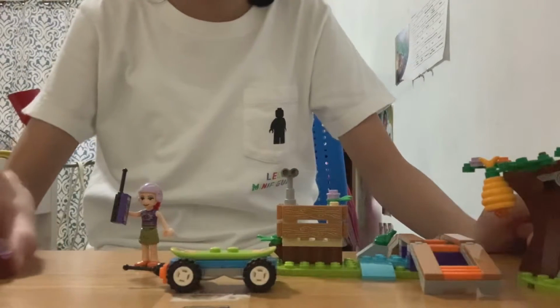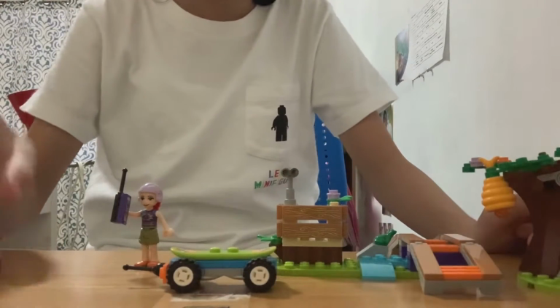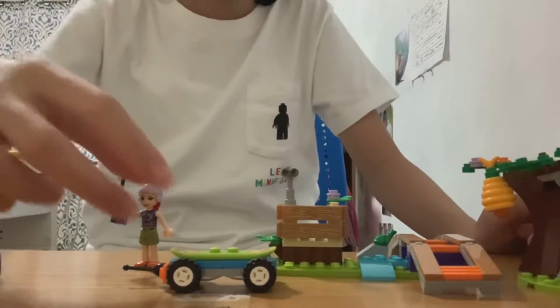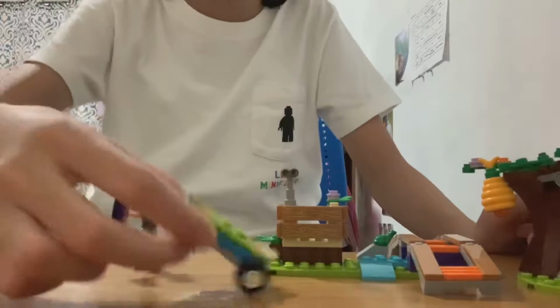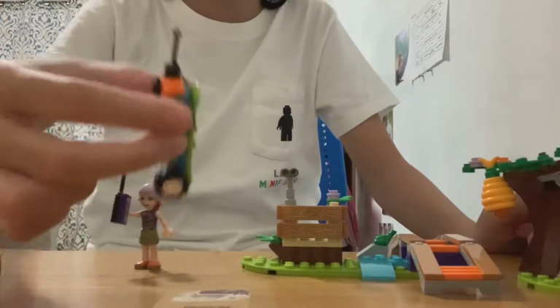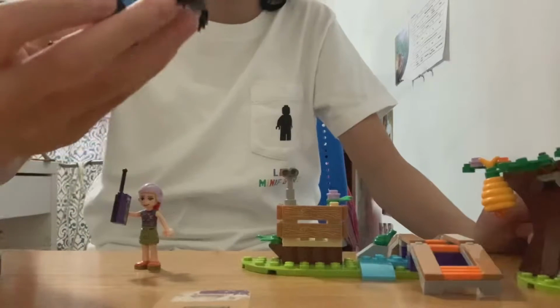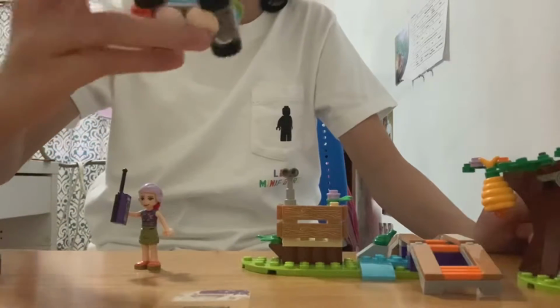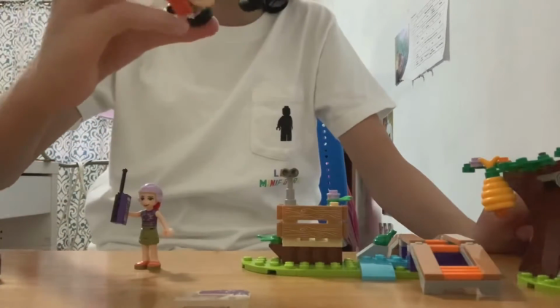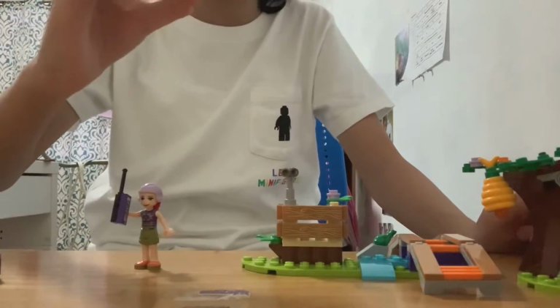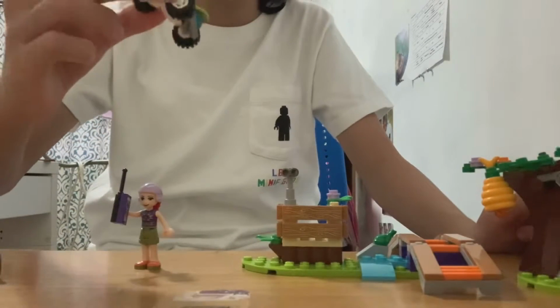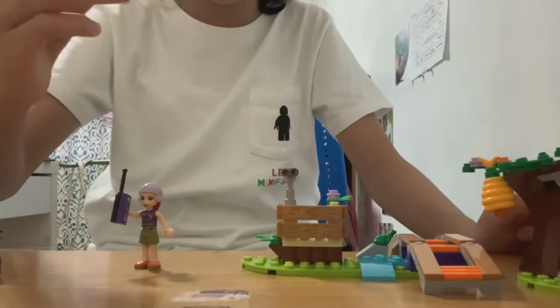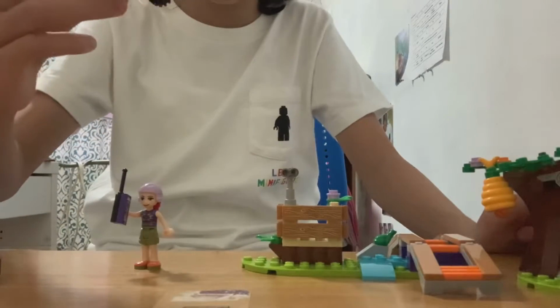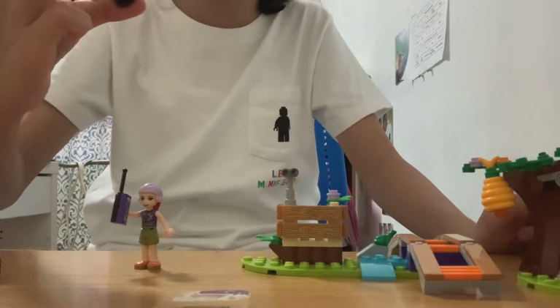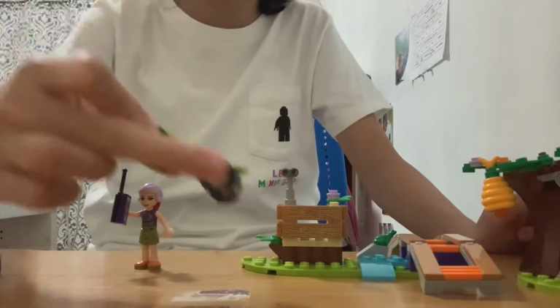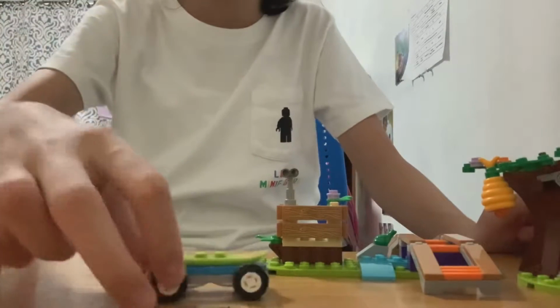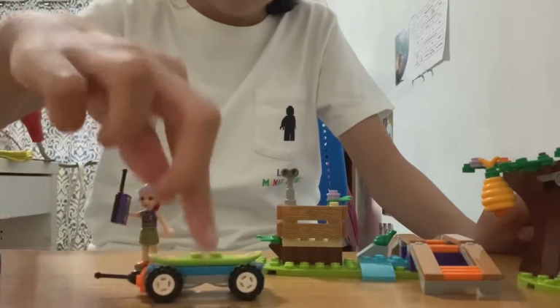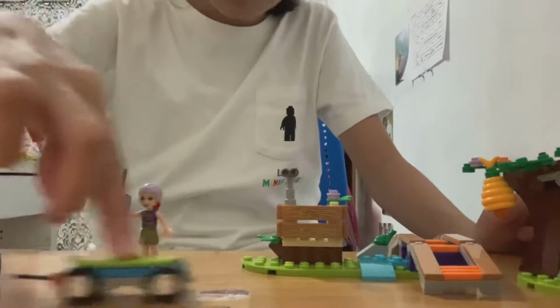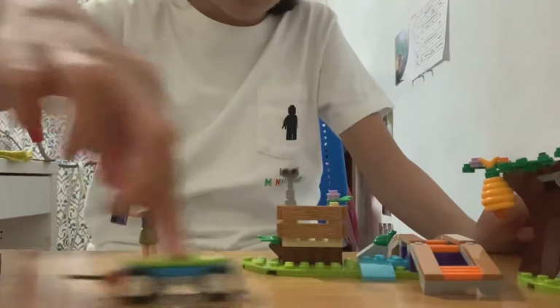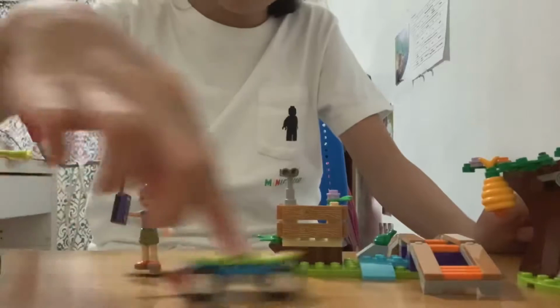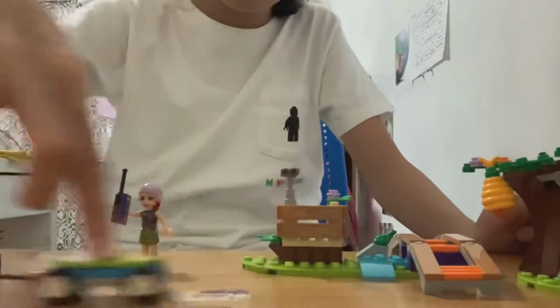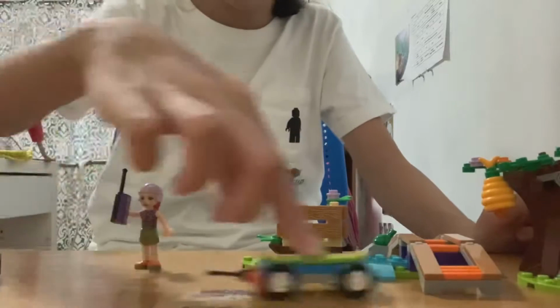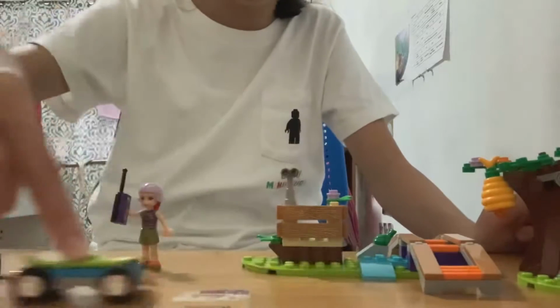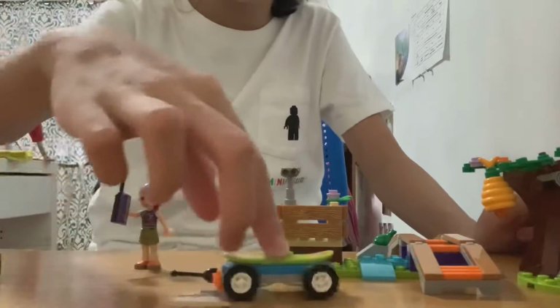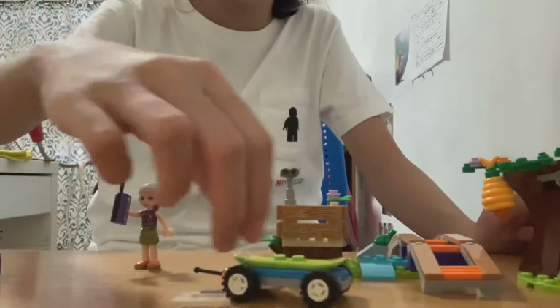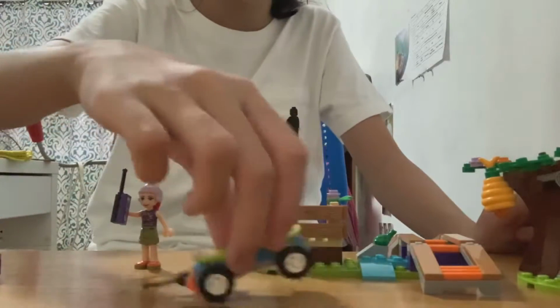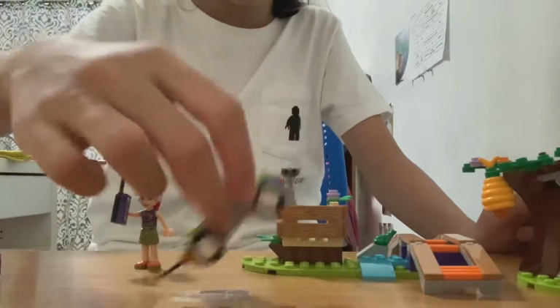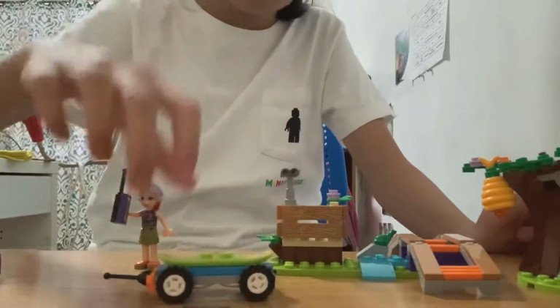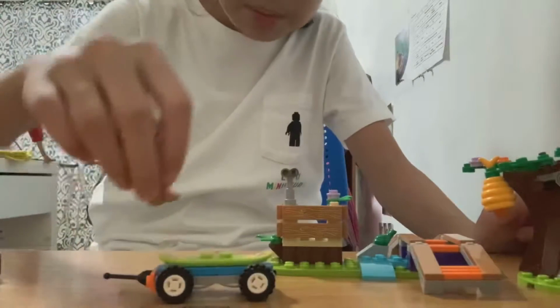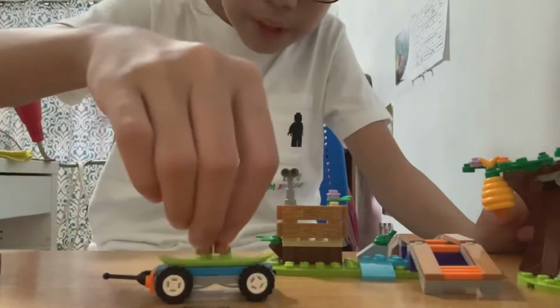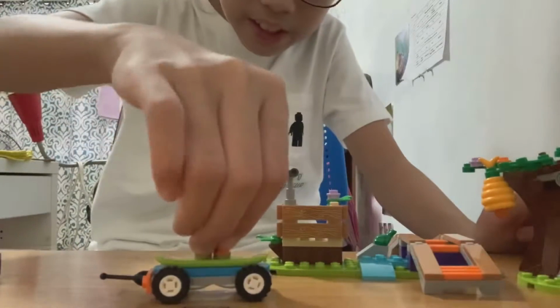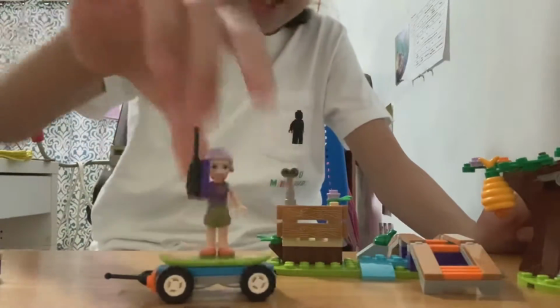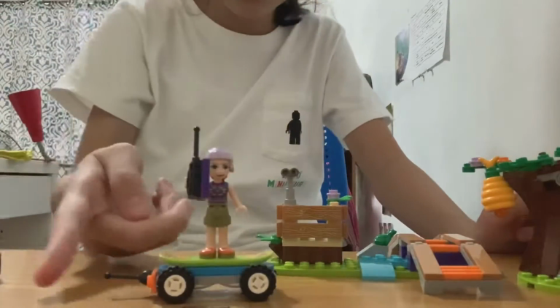First is this thing — I think this is a skateboard that can be controlled, and I've been playing with it like this. Let's put Mia on it.